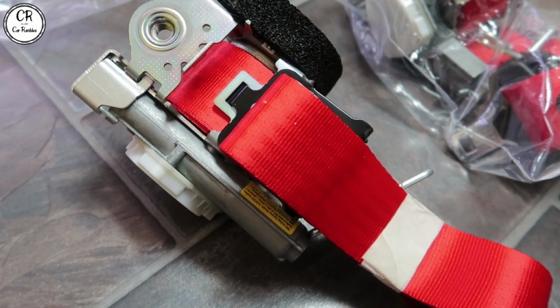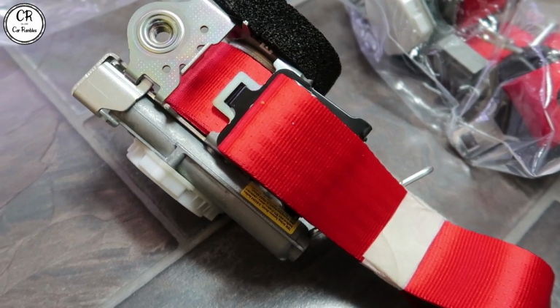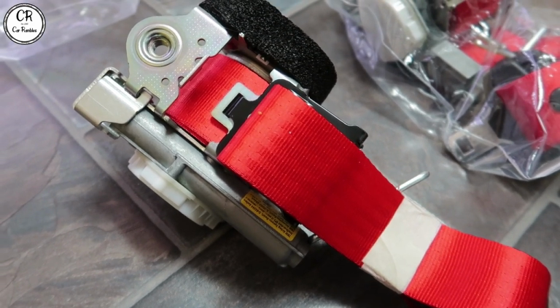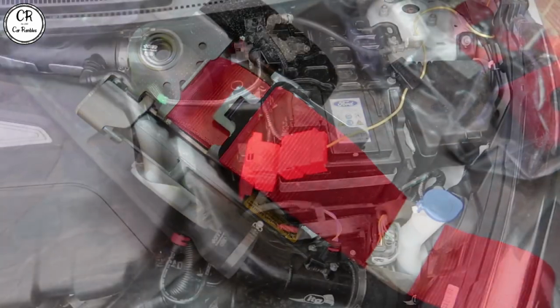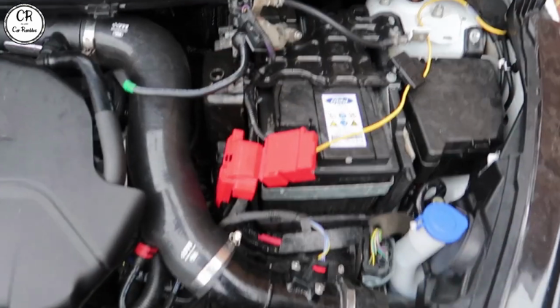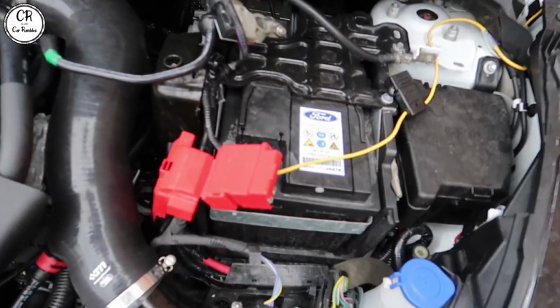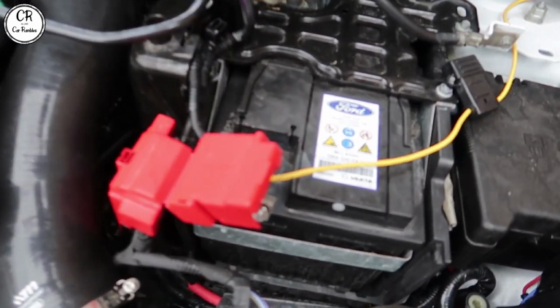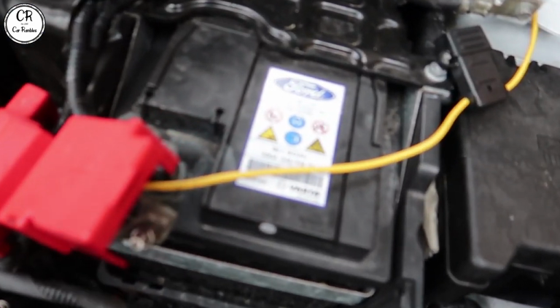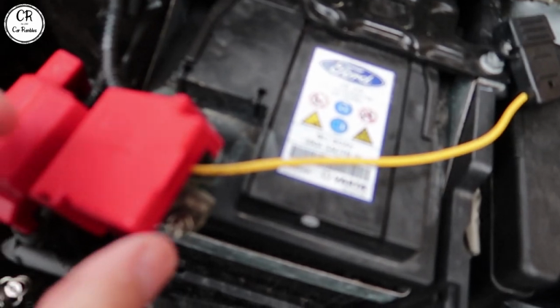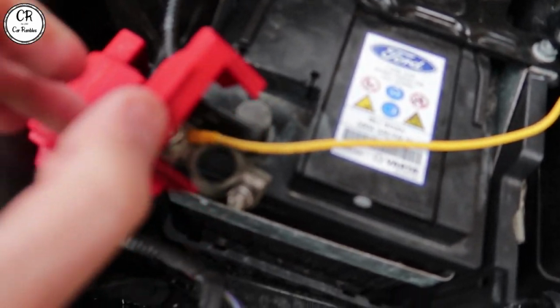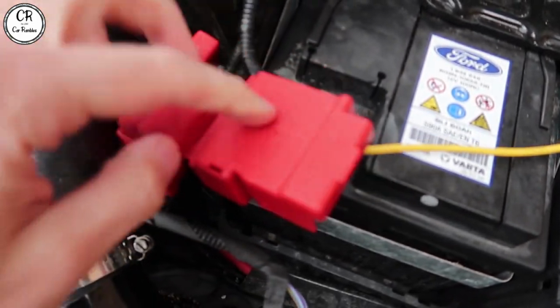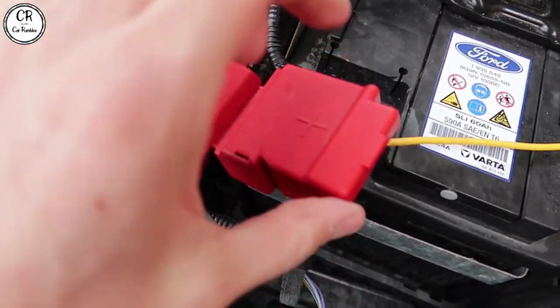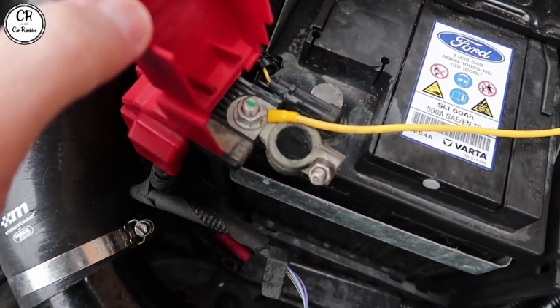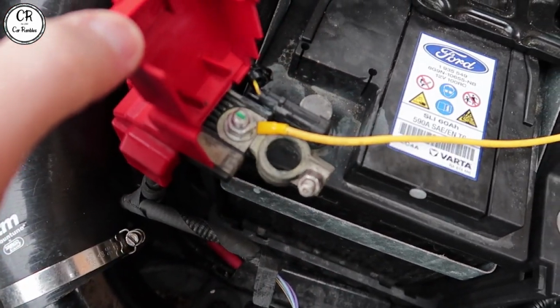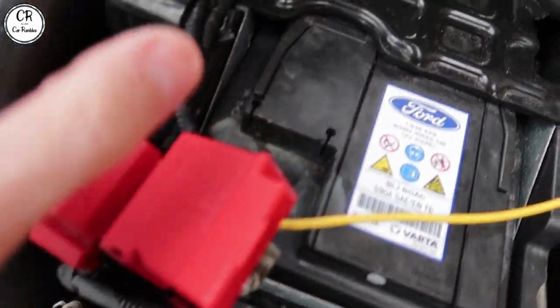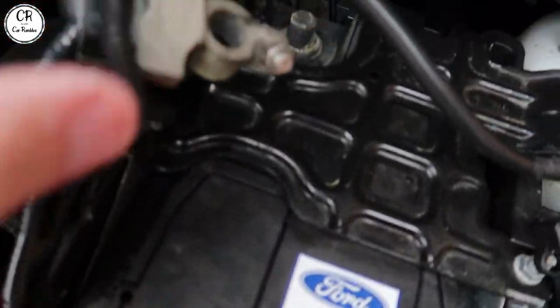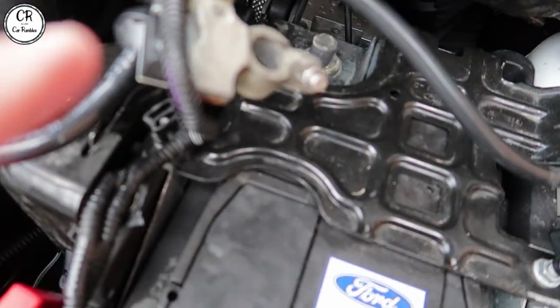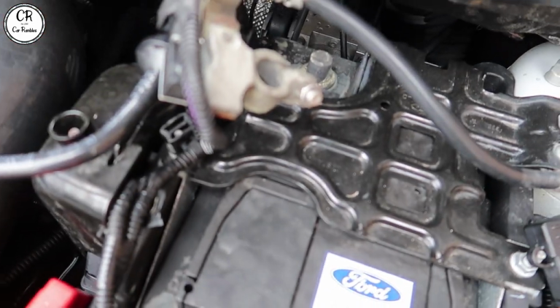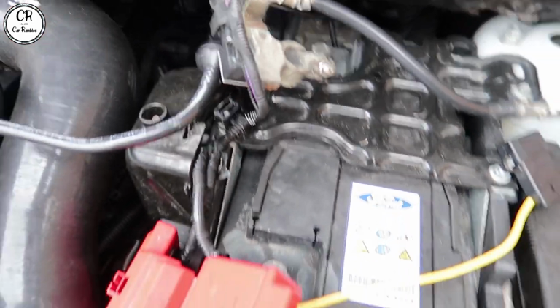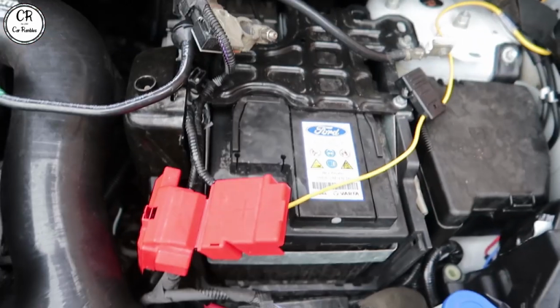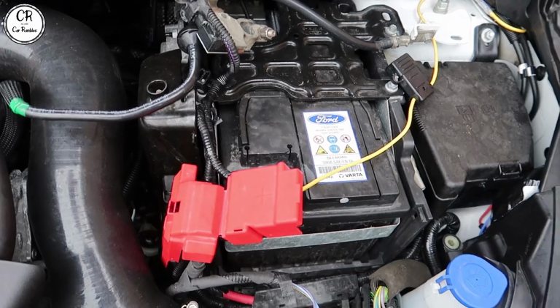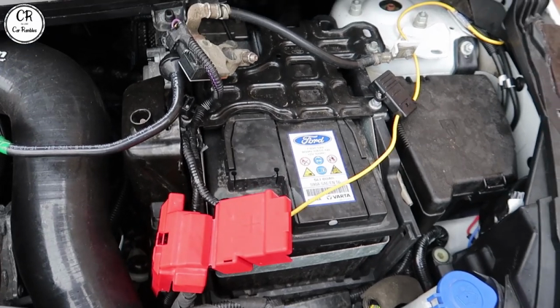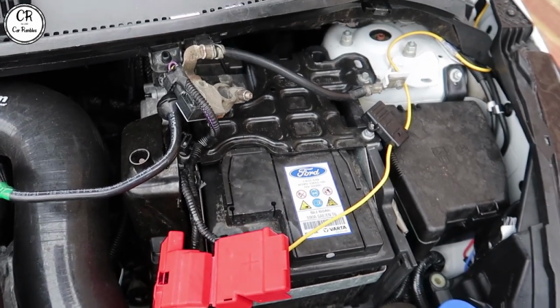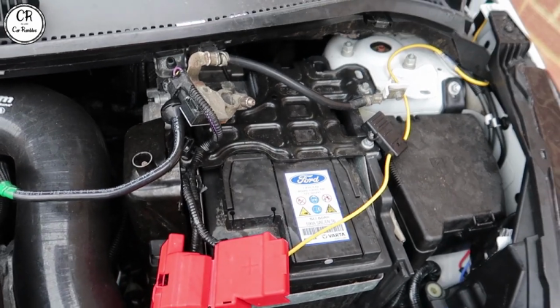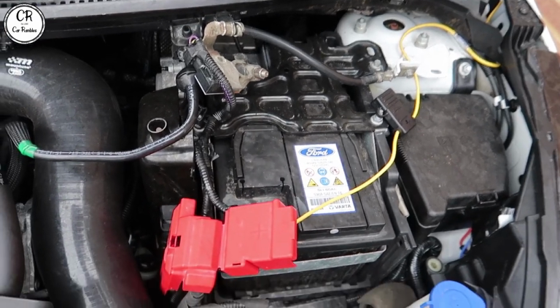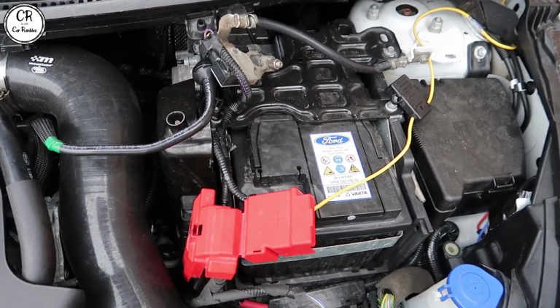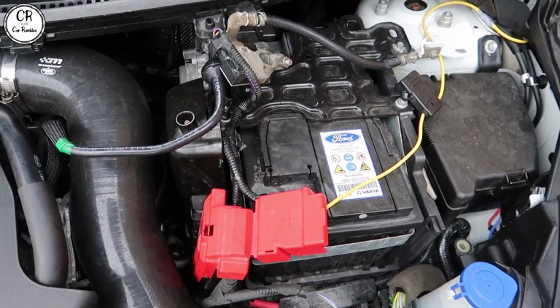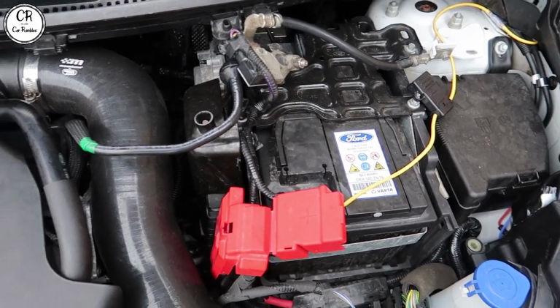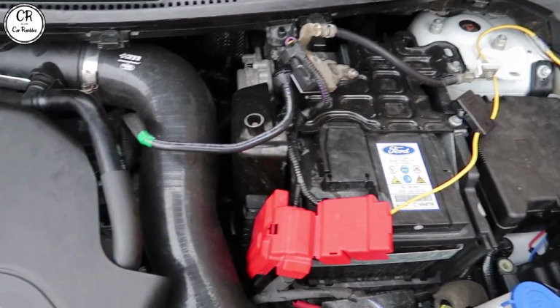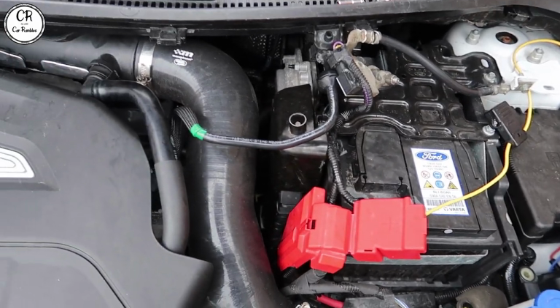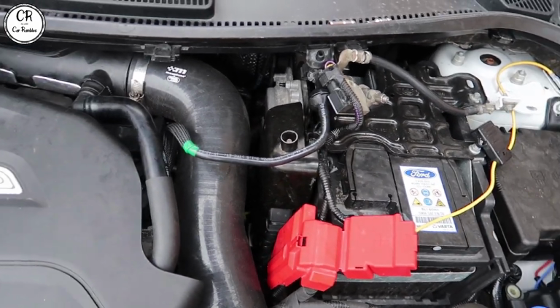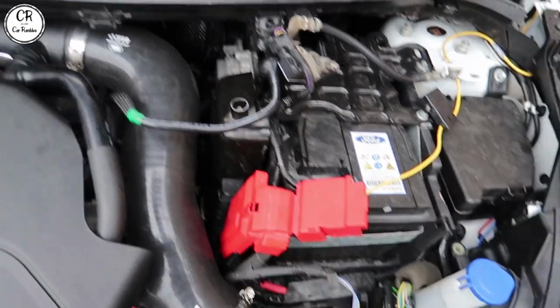First thing we're gonna do is disconnect the battery — disconnected it here and disconnected it there. Battery's disconnected so that the side curtains and airbags and stuff won't go off when we're disconnecting the seat belts, which we really don't want to happen.